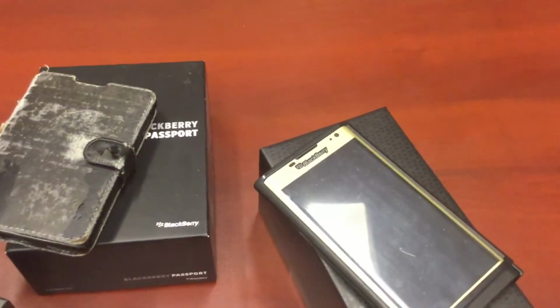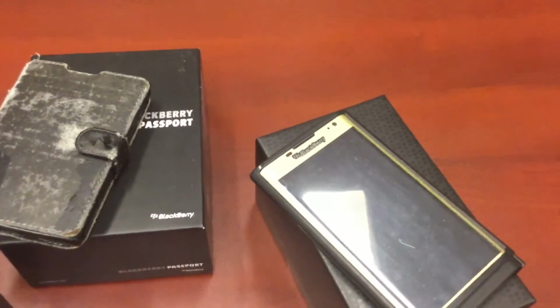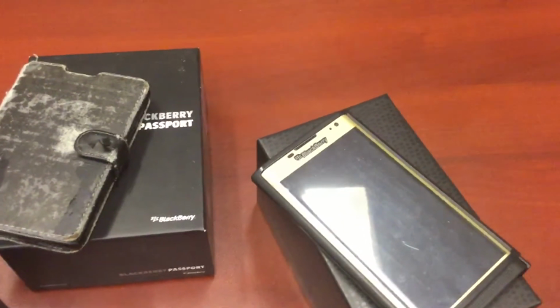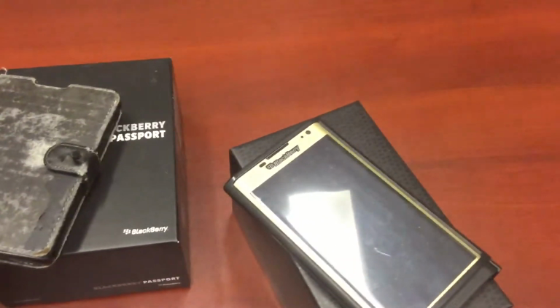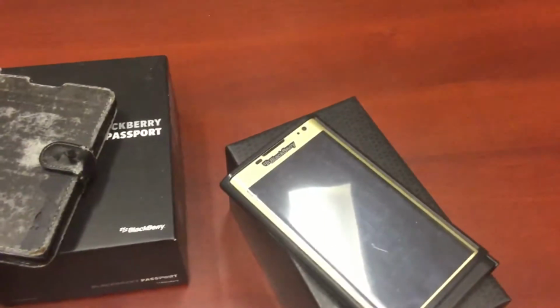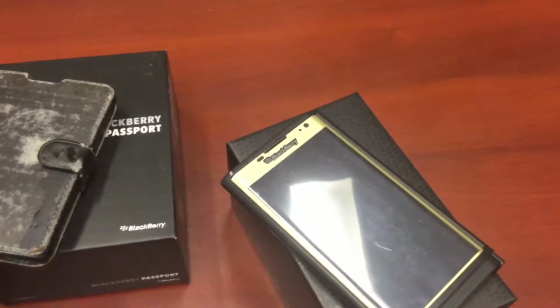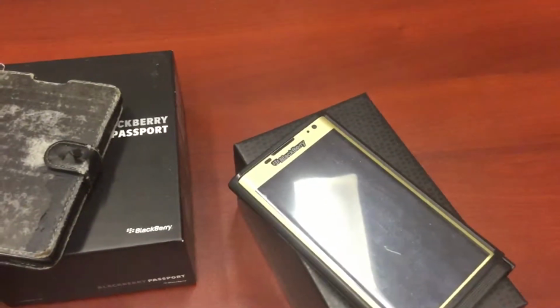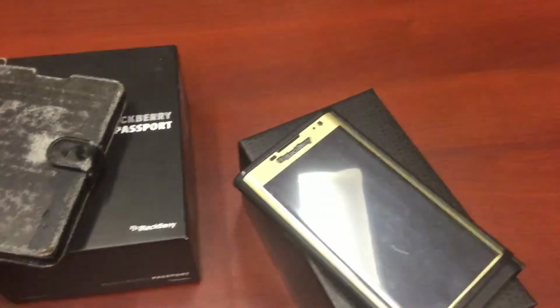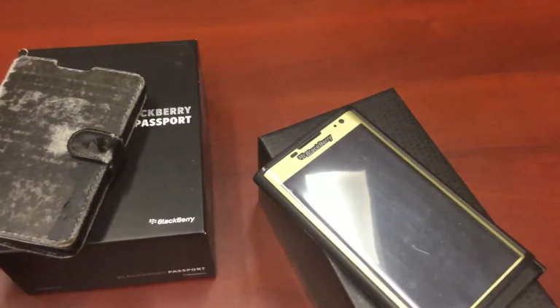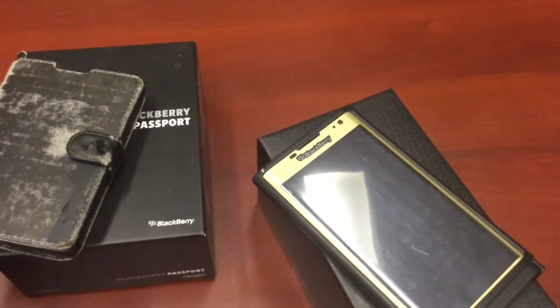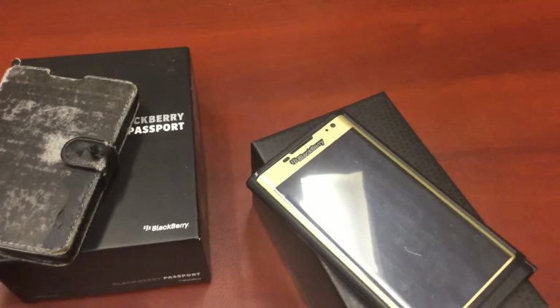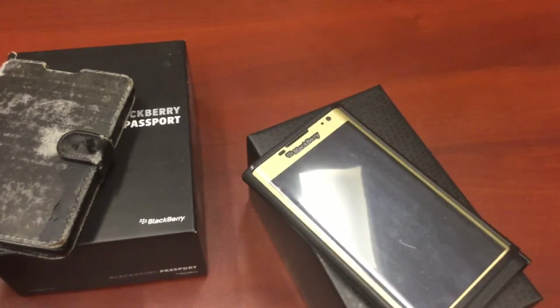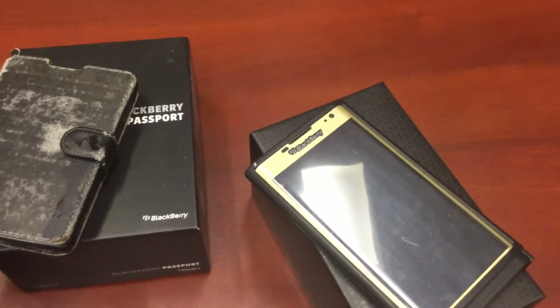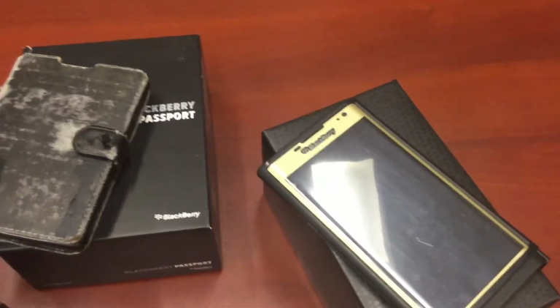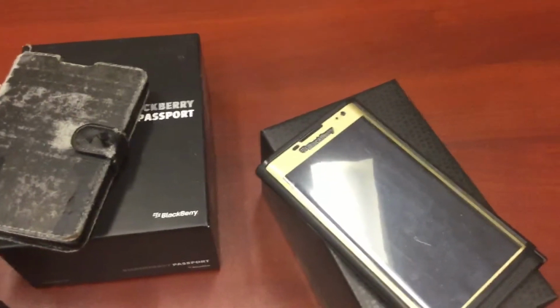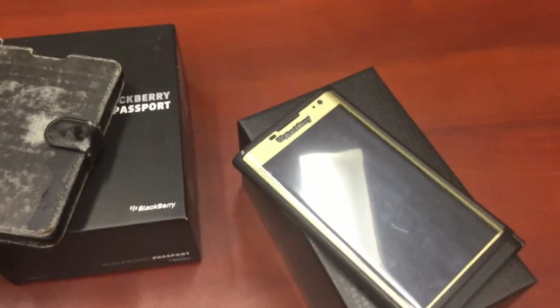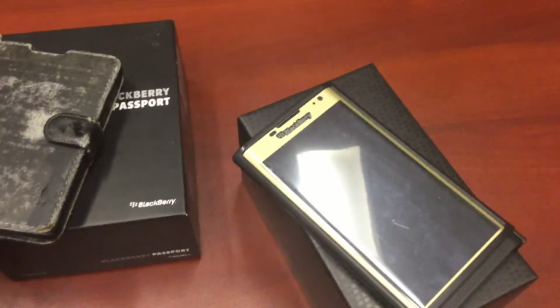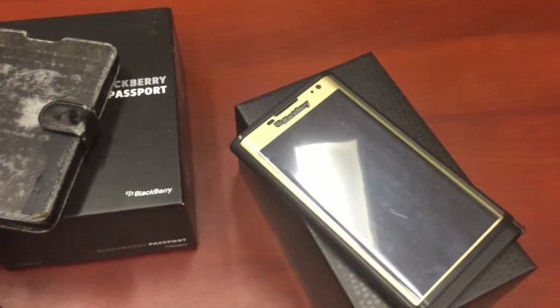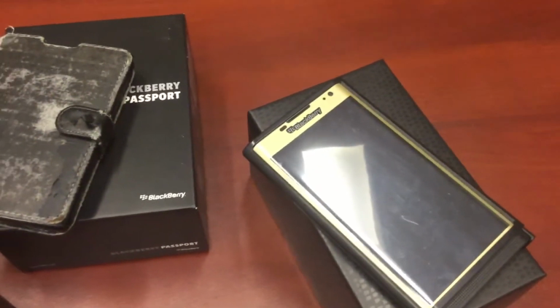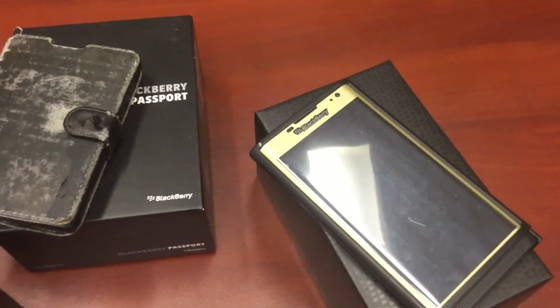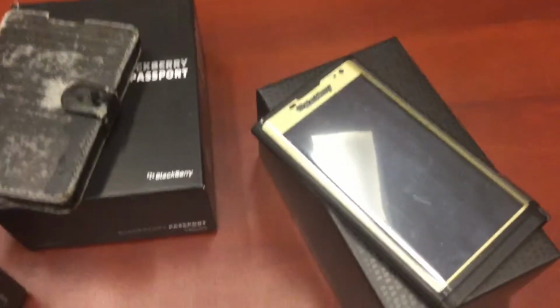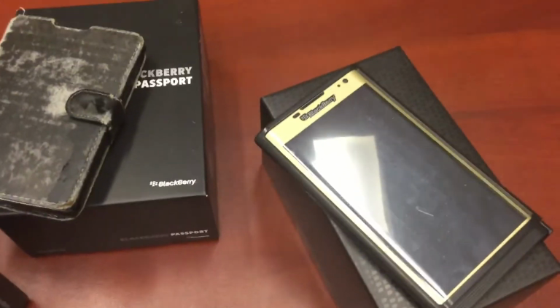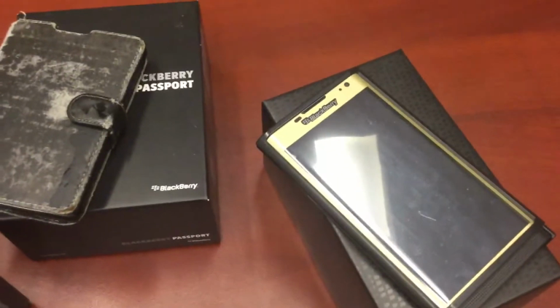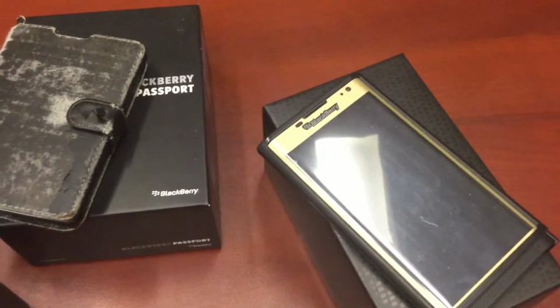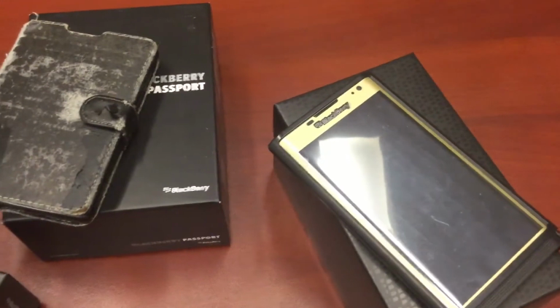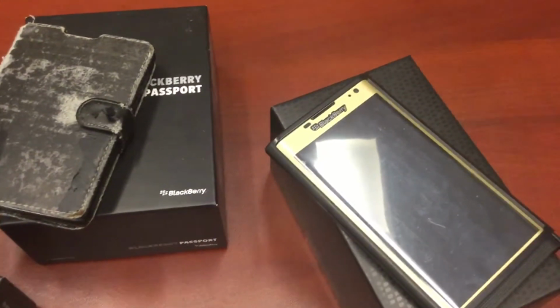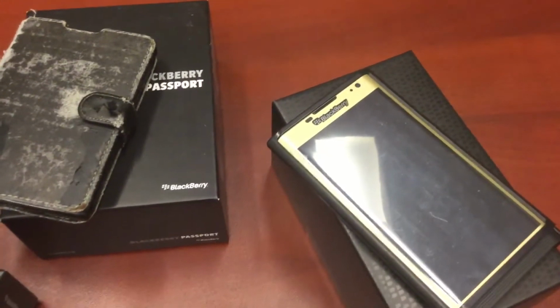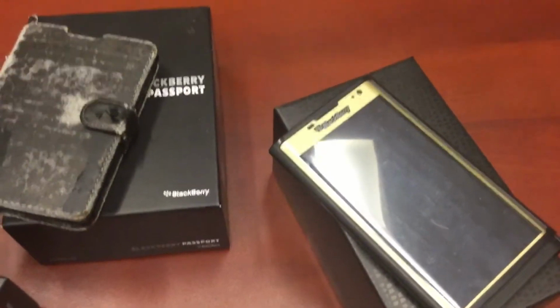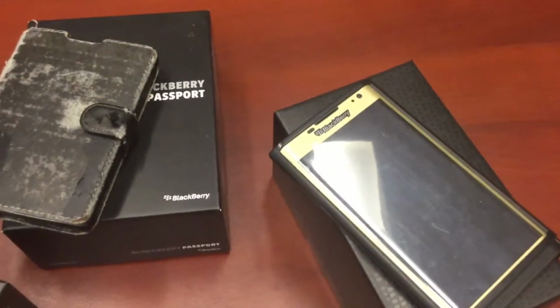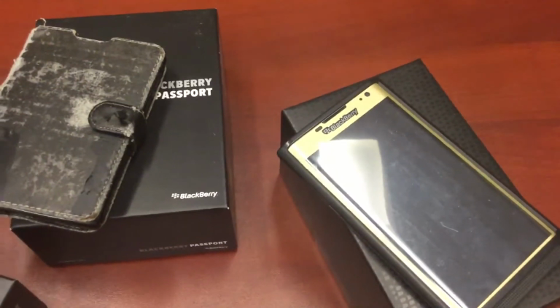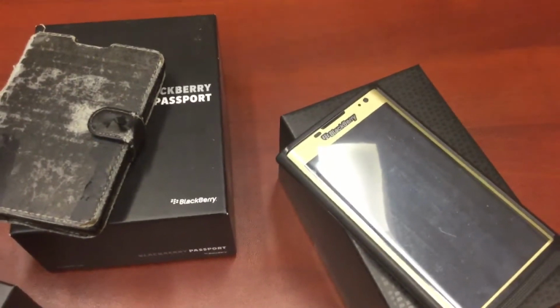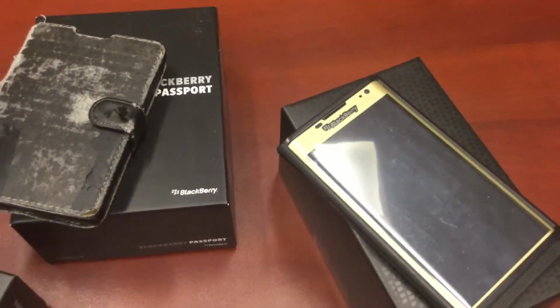Since I have a lot of BlackBerry phones, I thought I would create a video on whether it's possible to use a BlackBerry phone today, 2019 being the year.